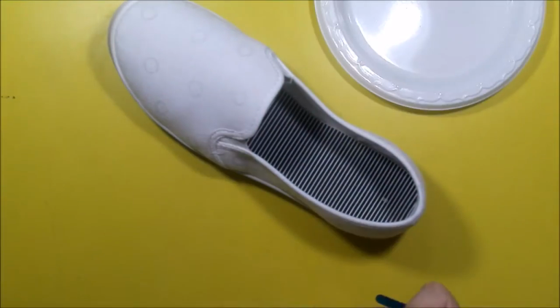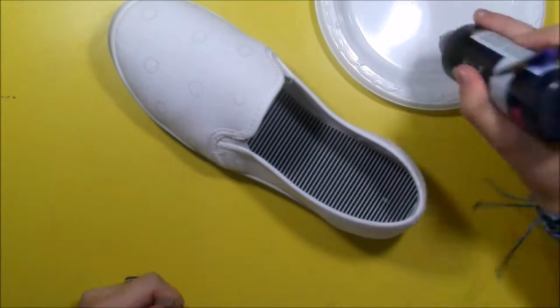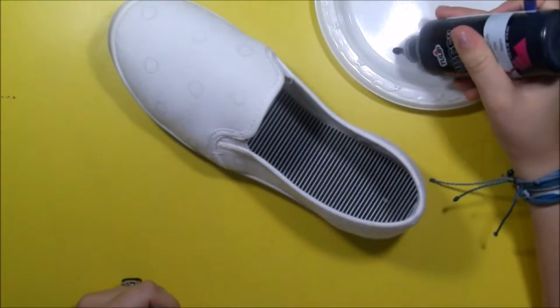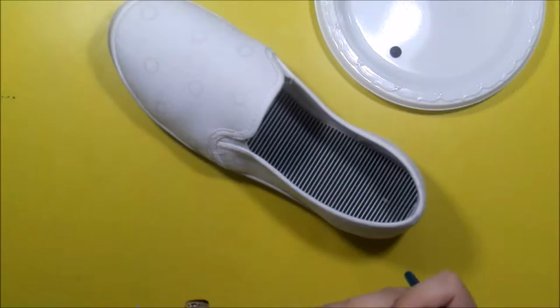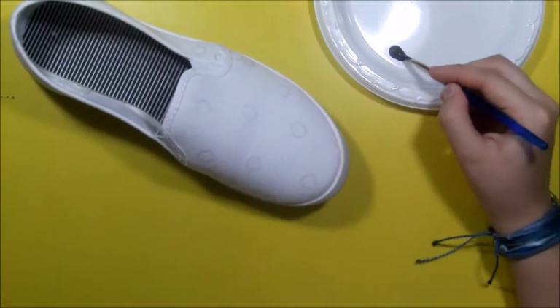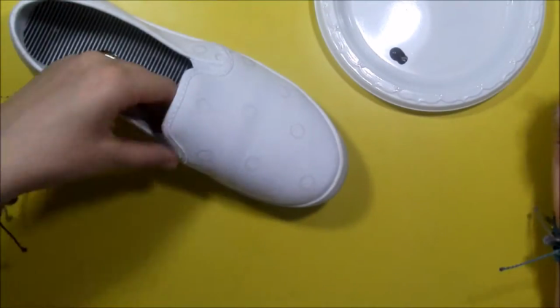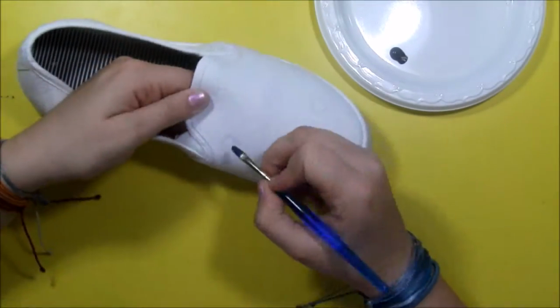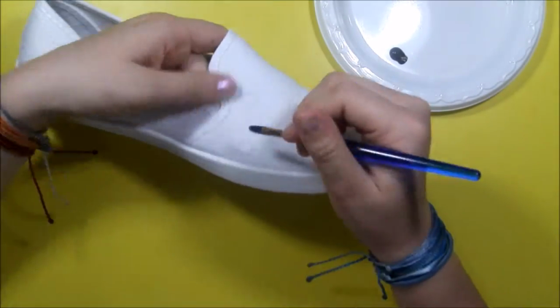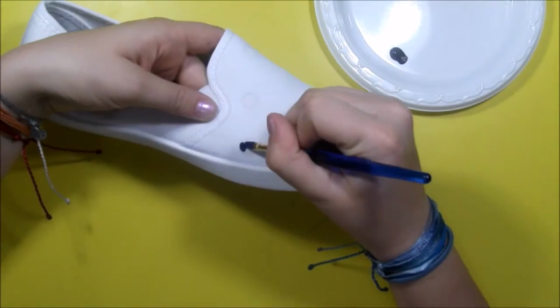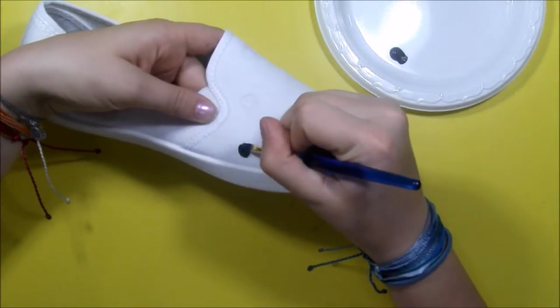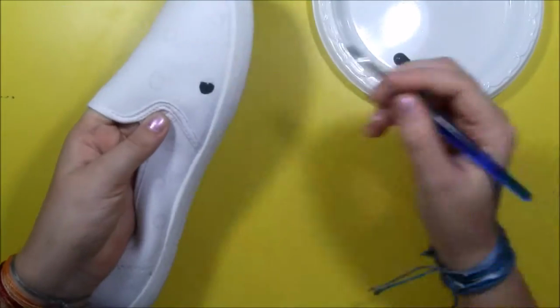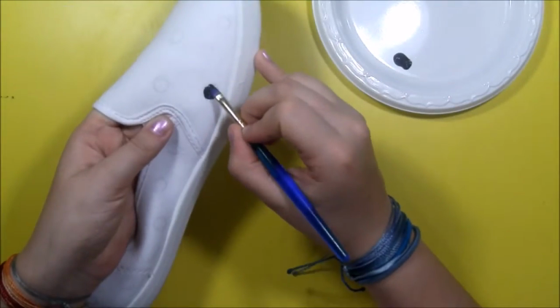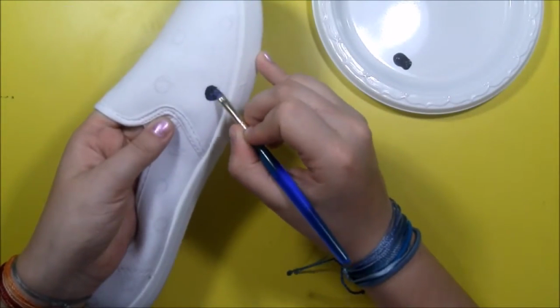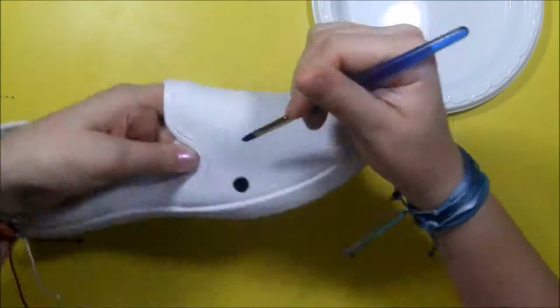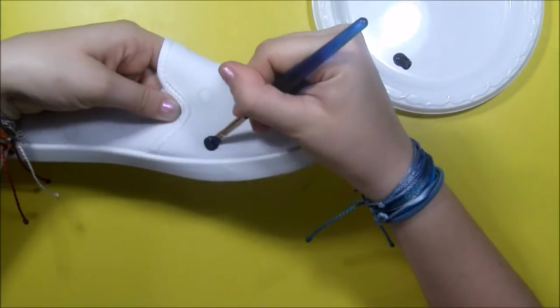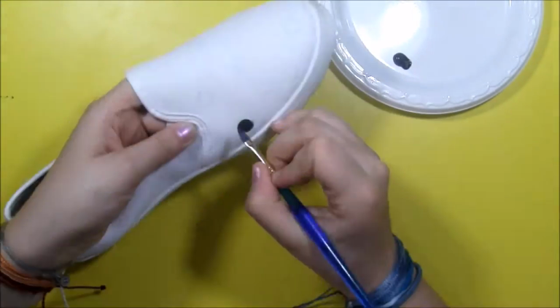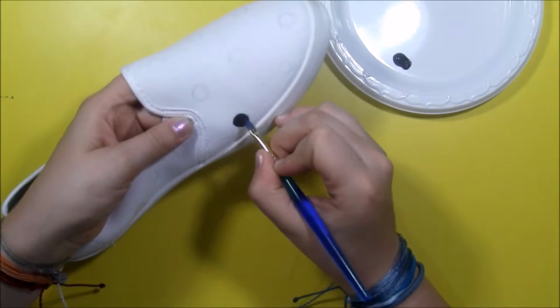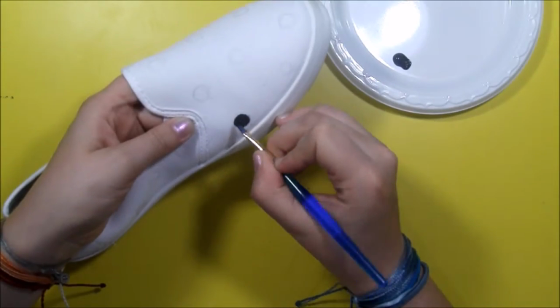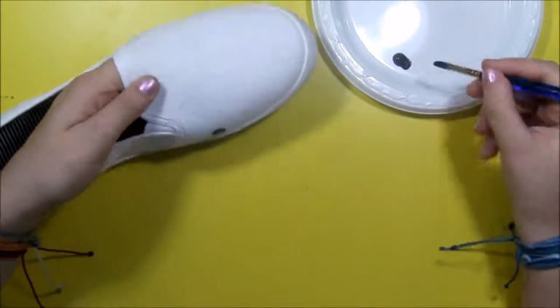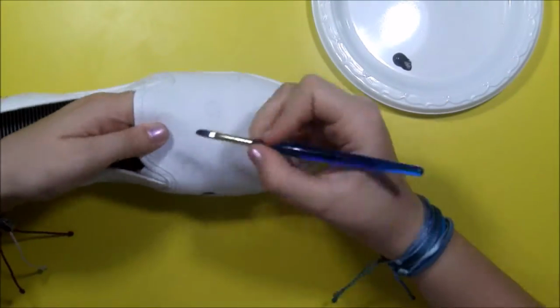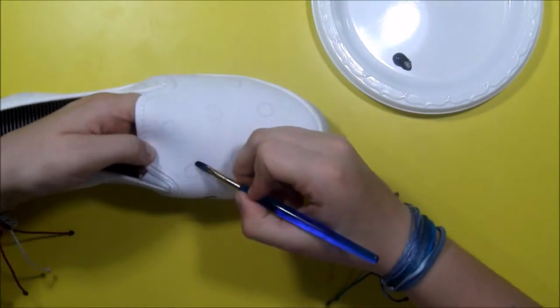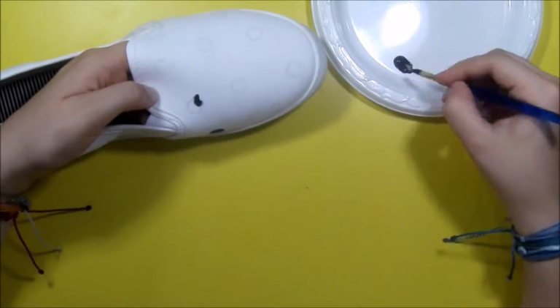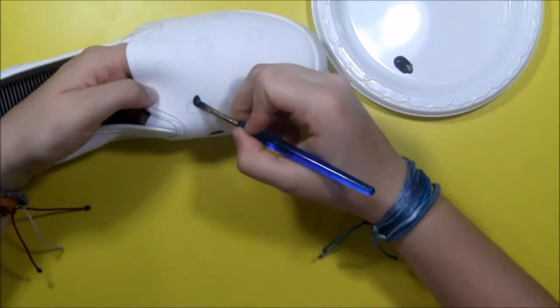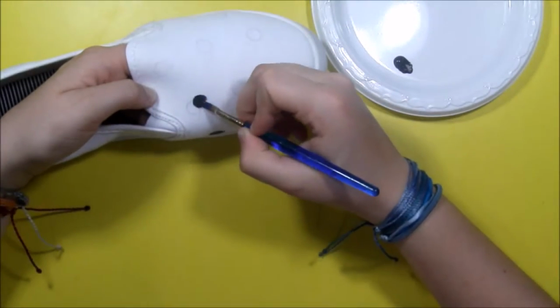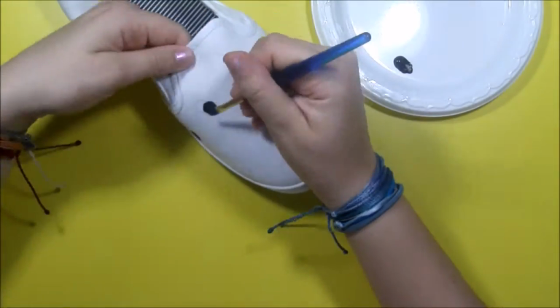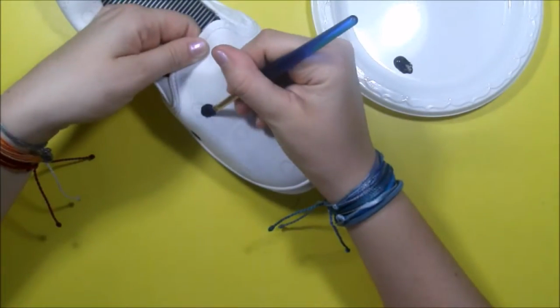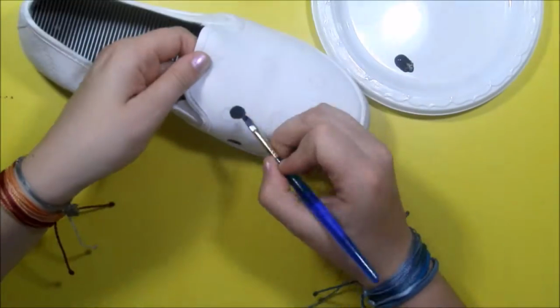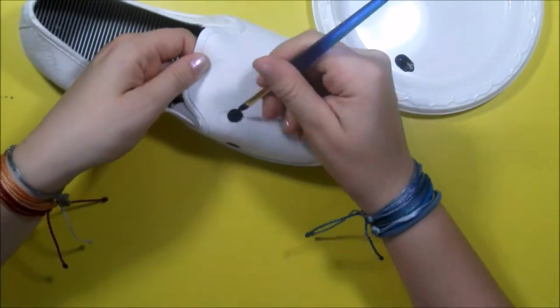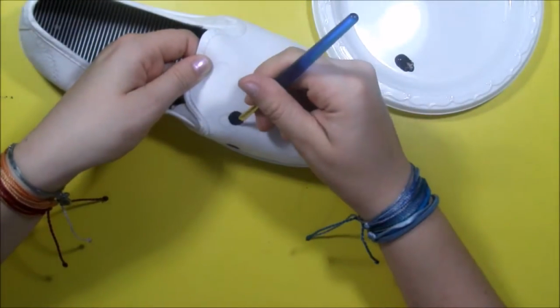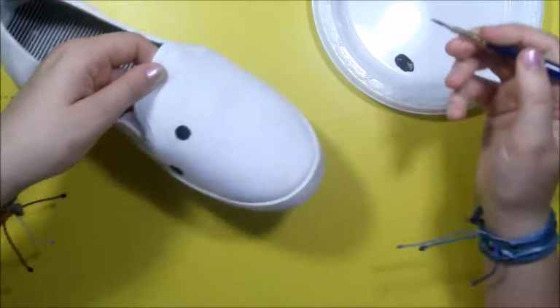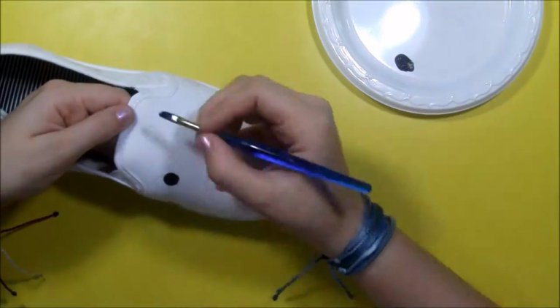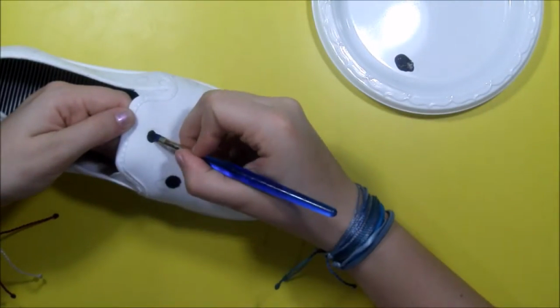Now with your black paint, begin making the circles of the soot sprites. Just try to make these kind of smaller because you will be adding detail to them and stuff around them, so you don't want them to take up too much space.